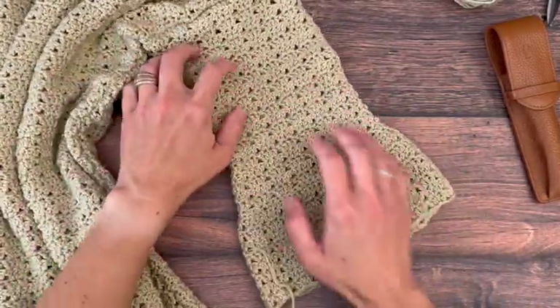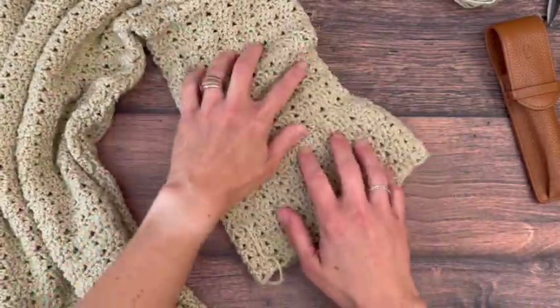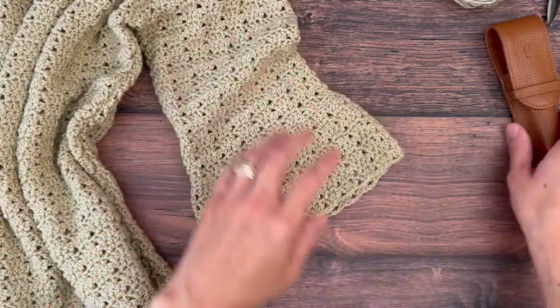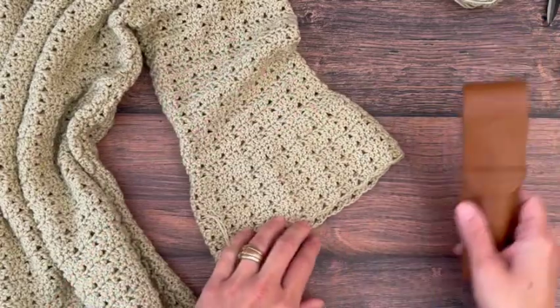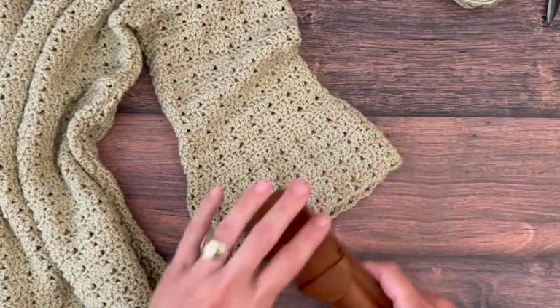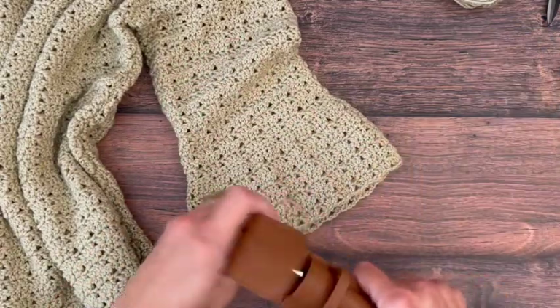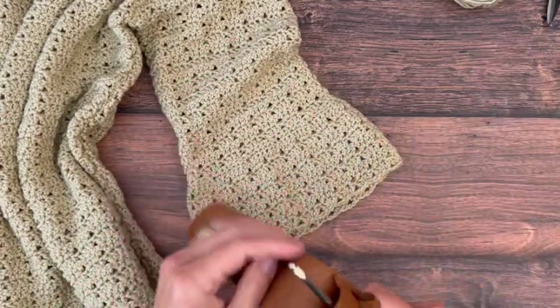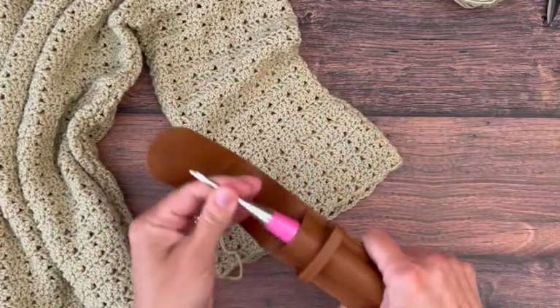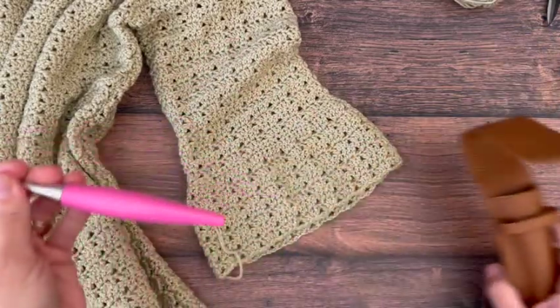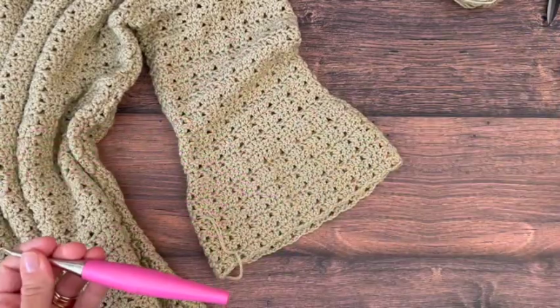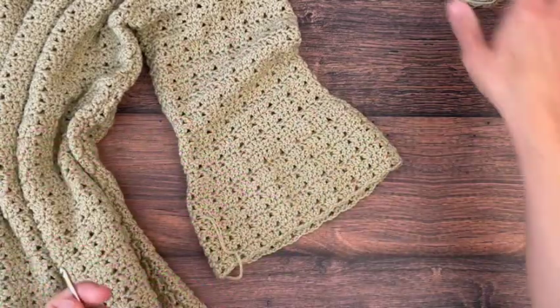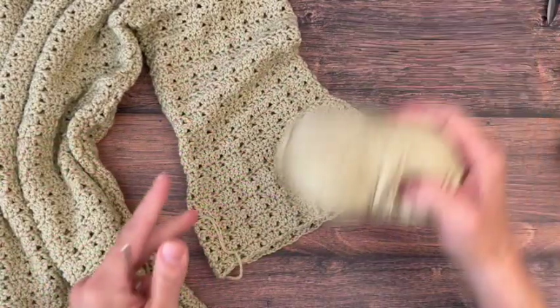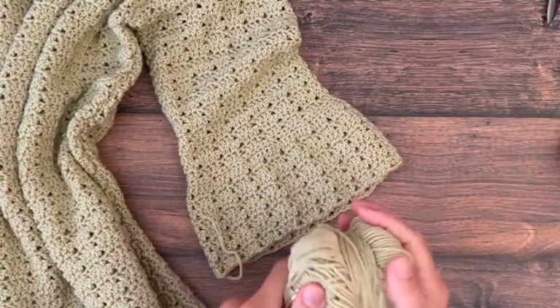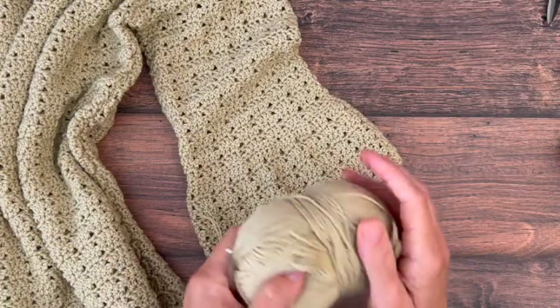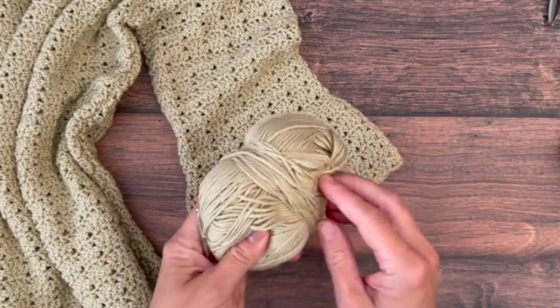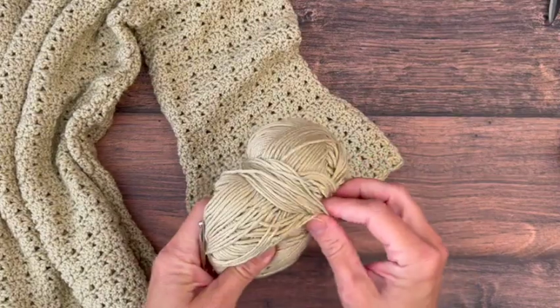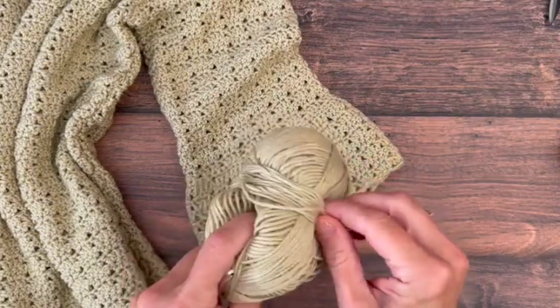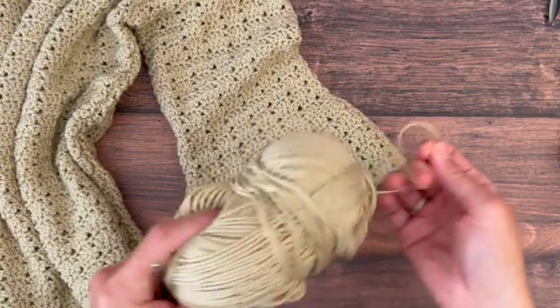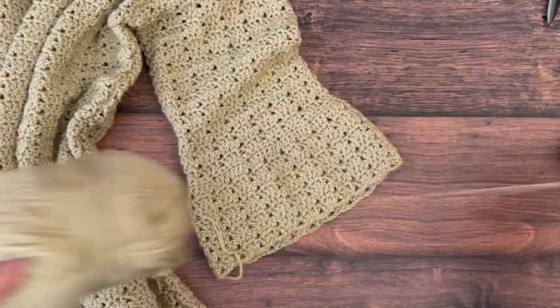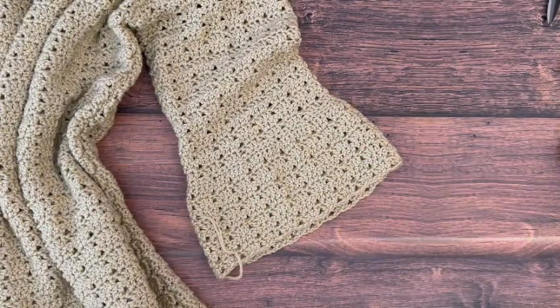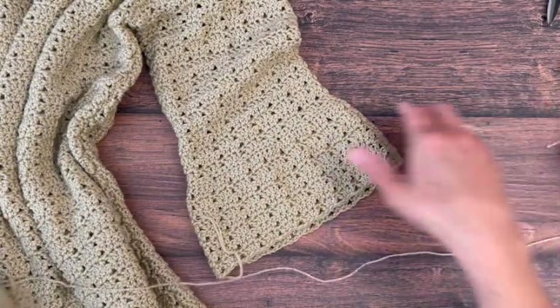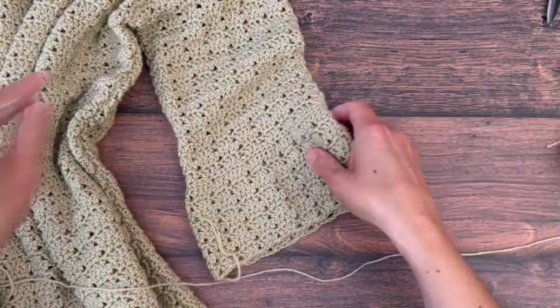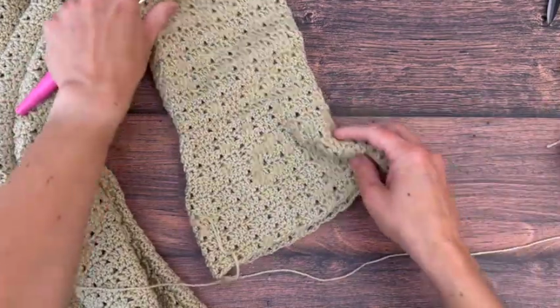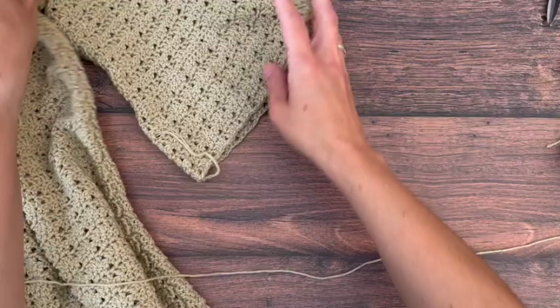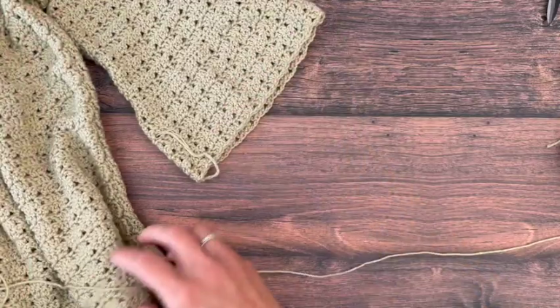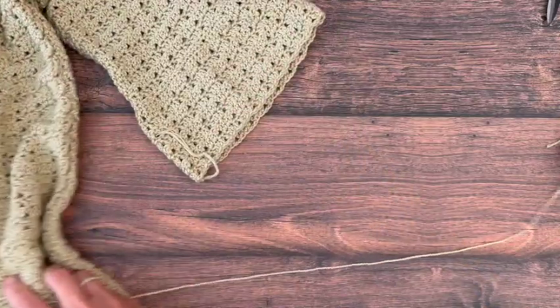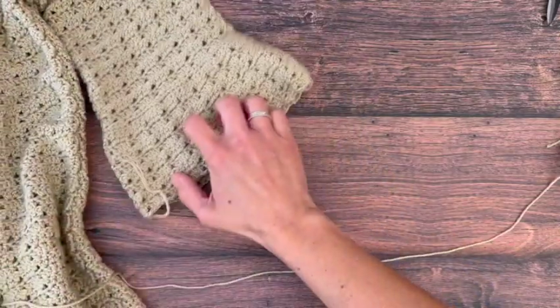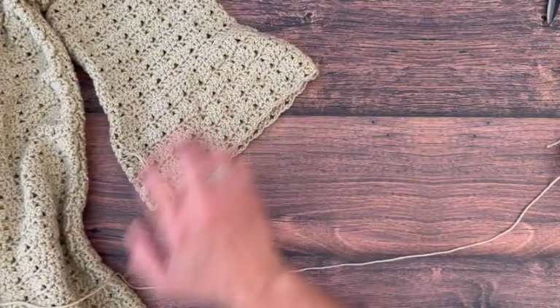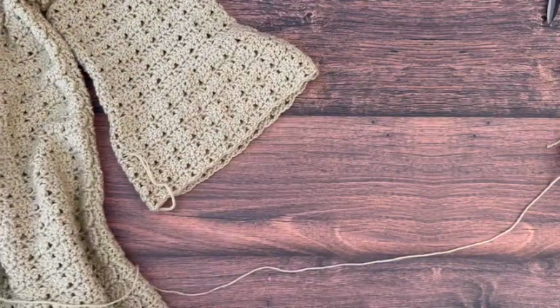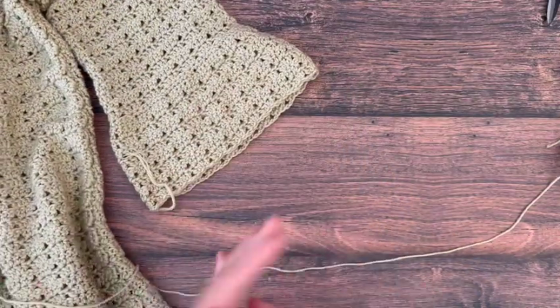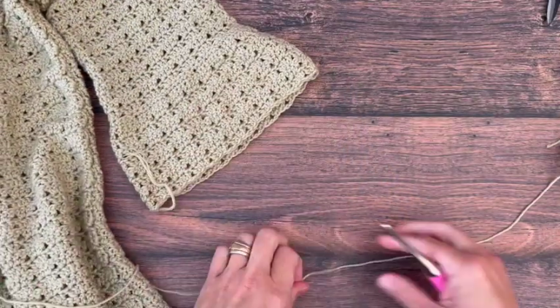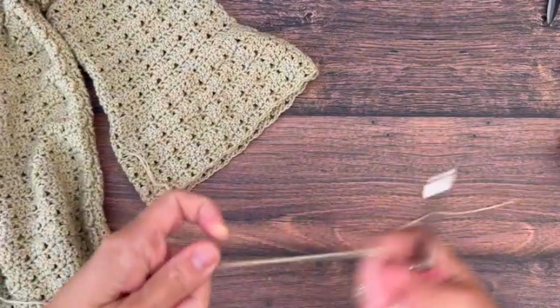For the bell sleeves and sweater together, you're going to need a number three lightweight or DK yarn. I use Barroco Comfort DK here, which is 50% nylon and 50% acrylic.